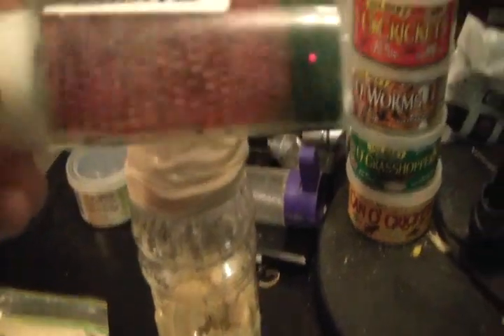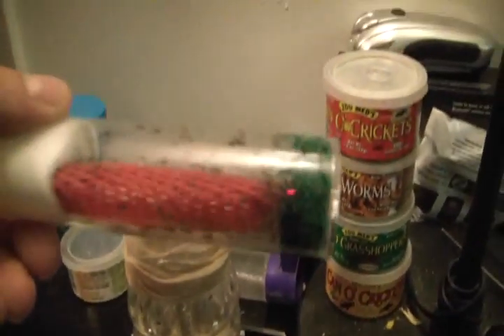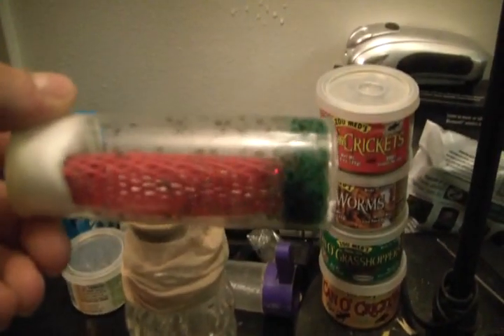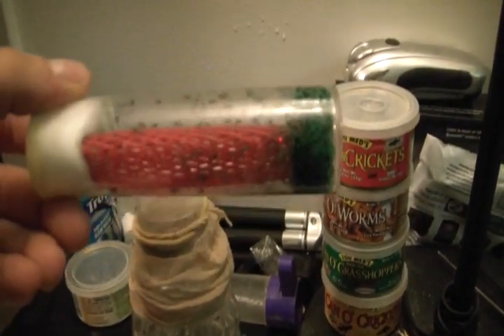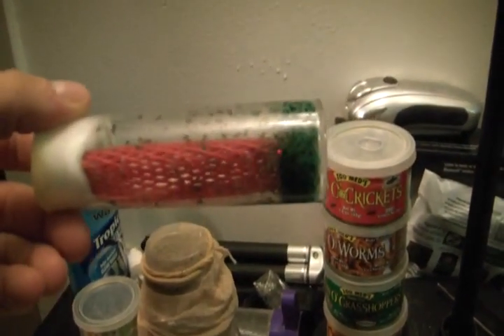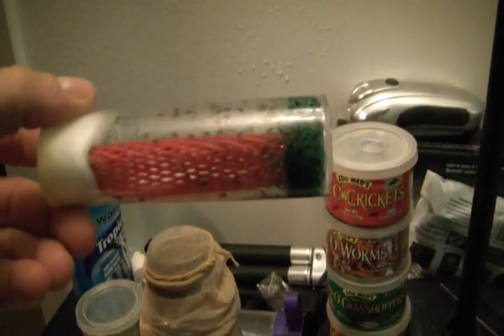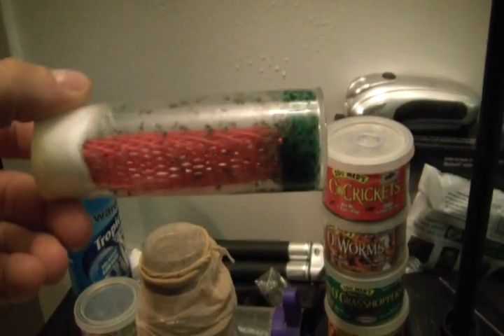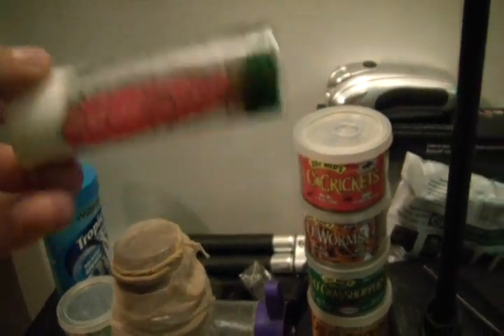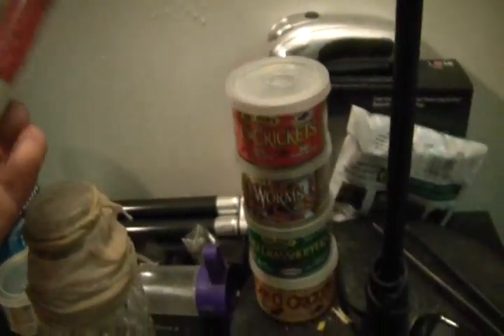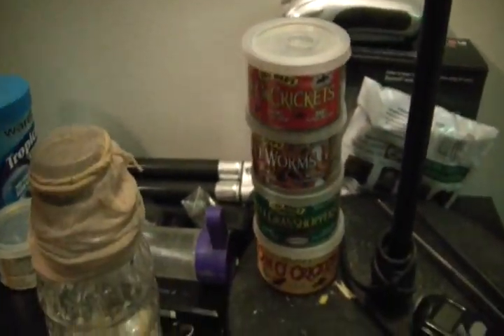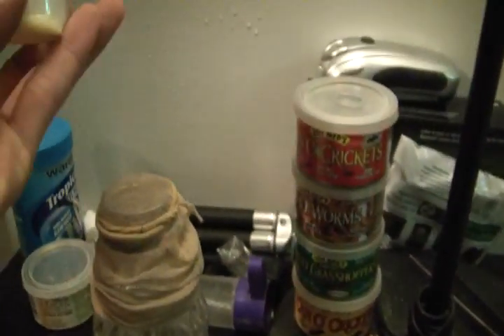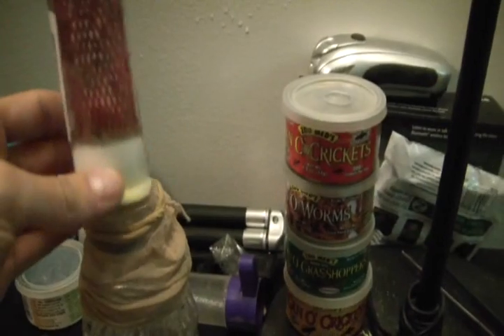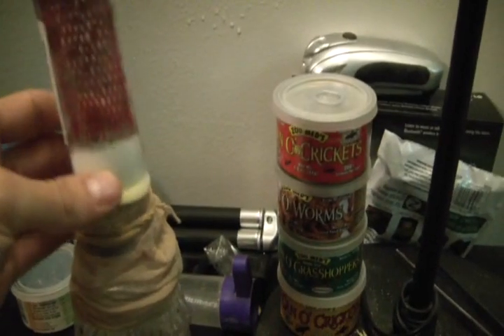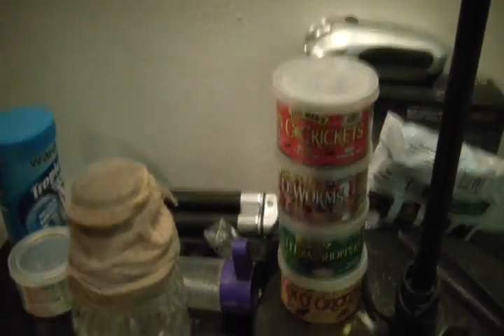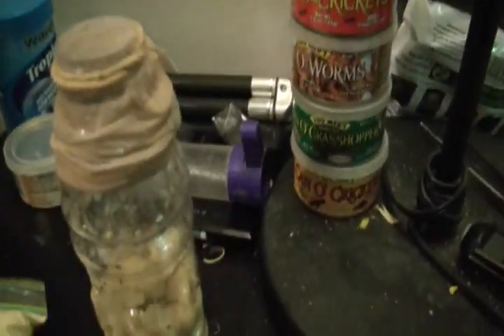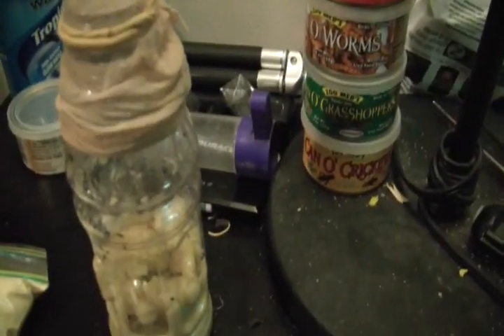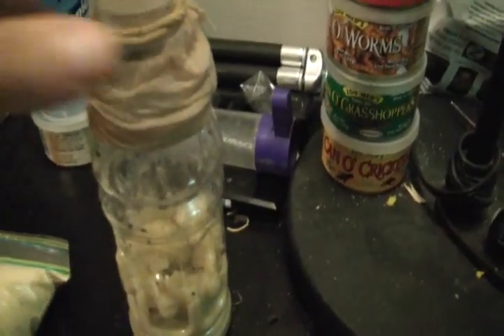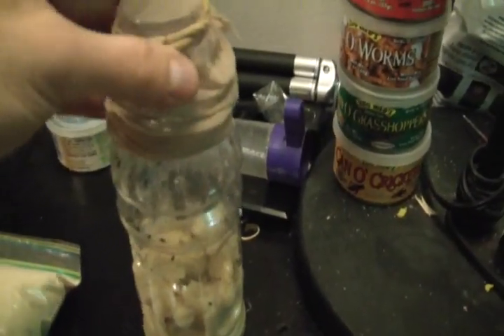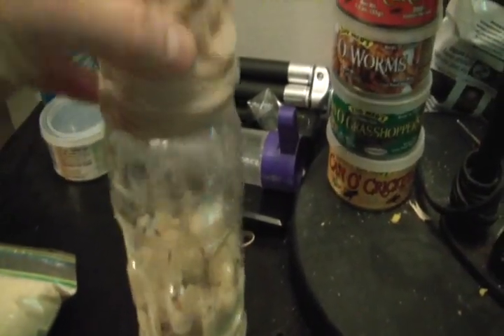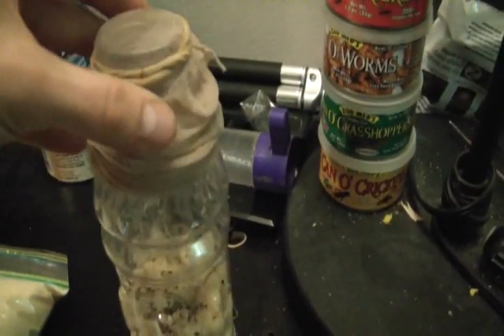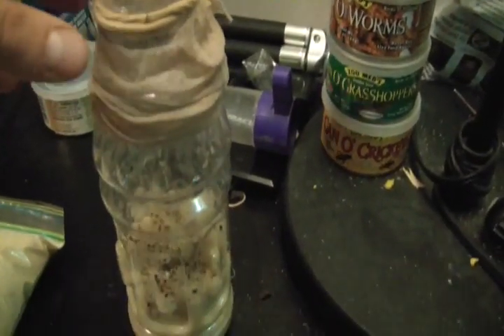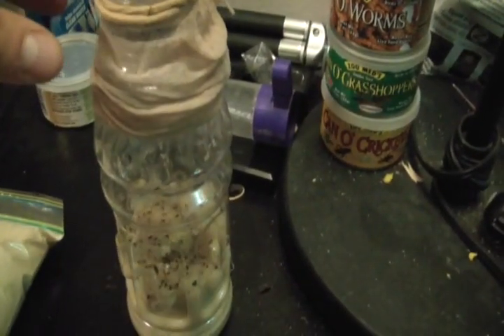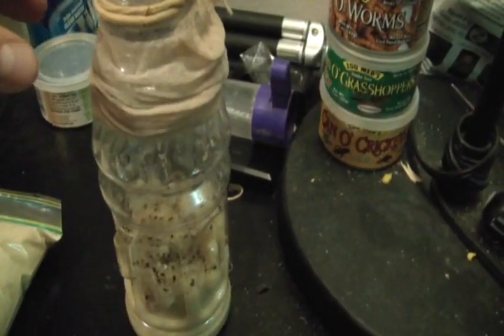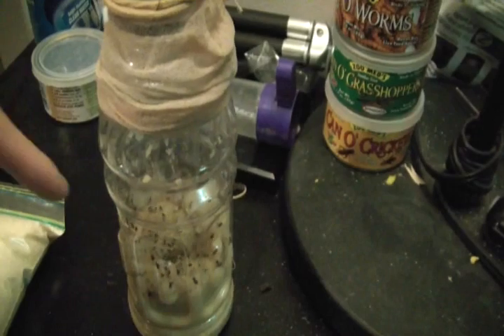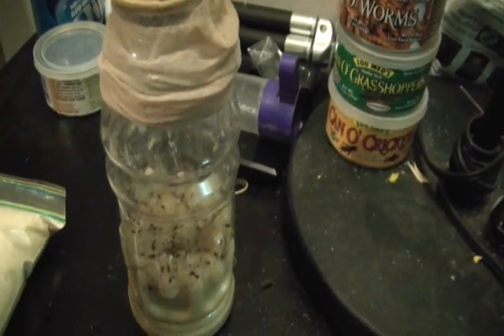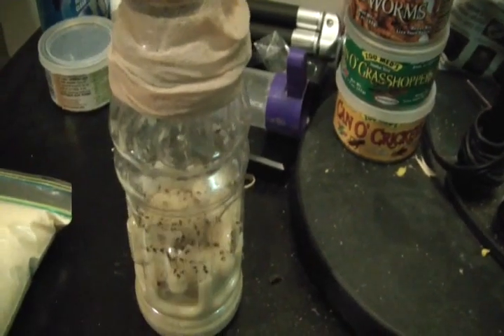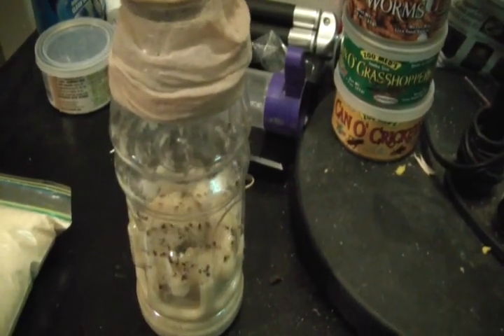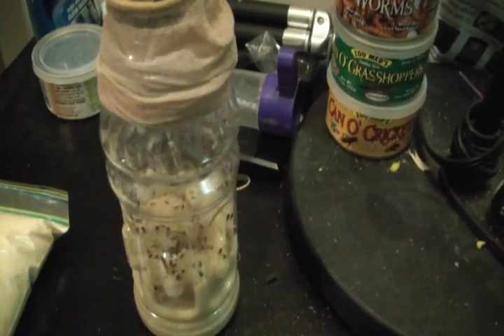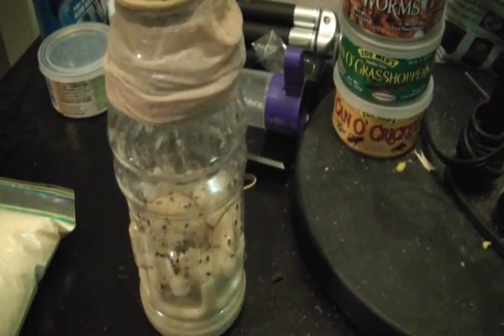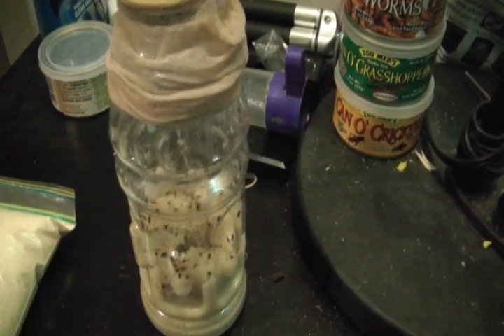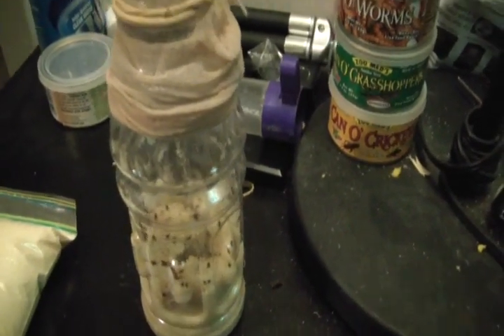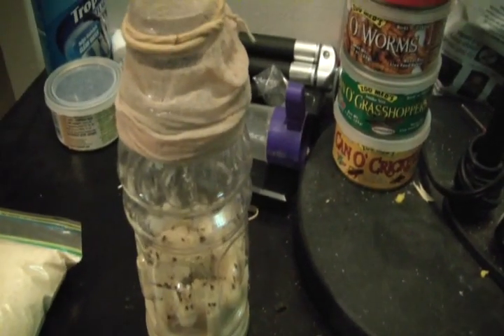You buy the flies at the store. As you can see, I've got tons in here. What I did is I added about 50 in, and I'm going to shake it. See all of them in there? Now they're going to start breeding in there and laying their eggs.